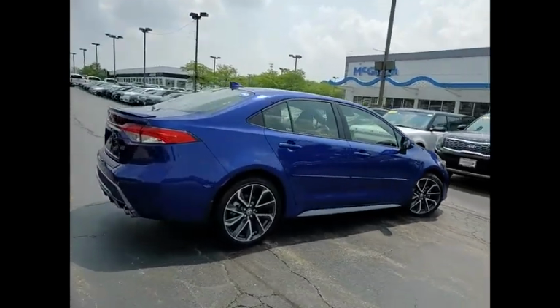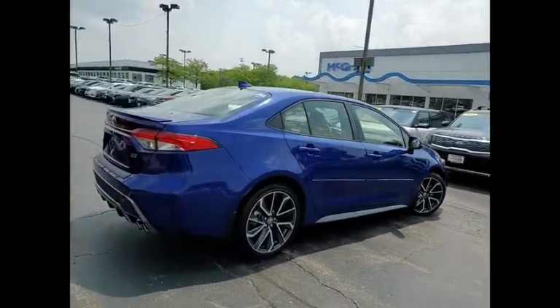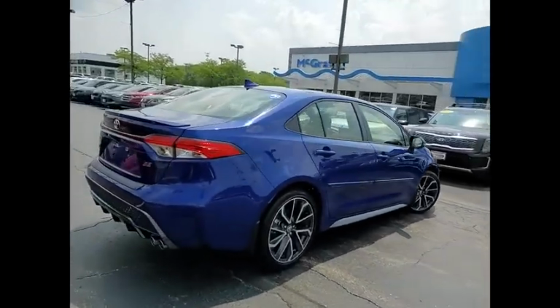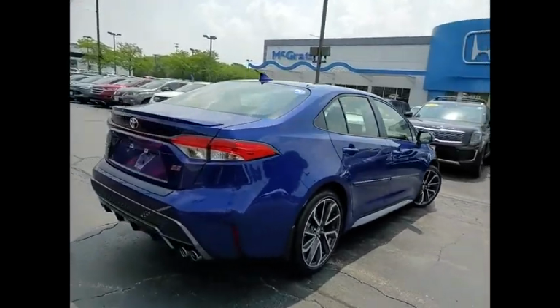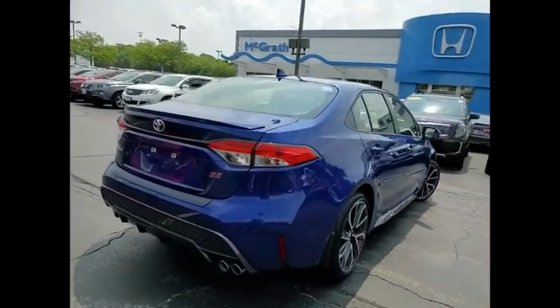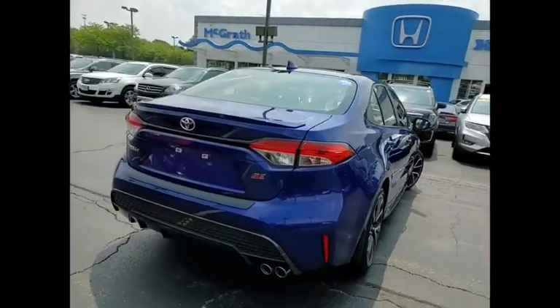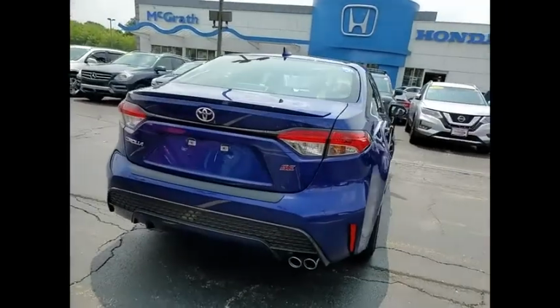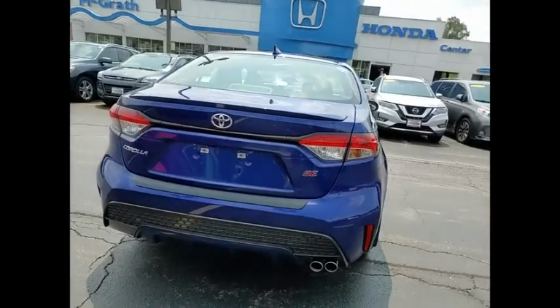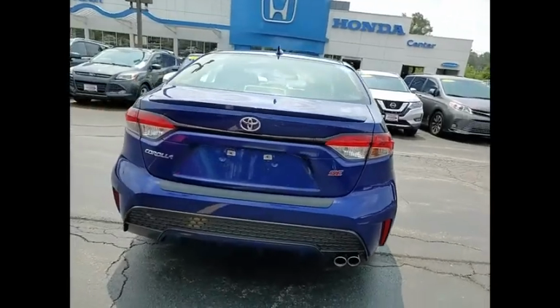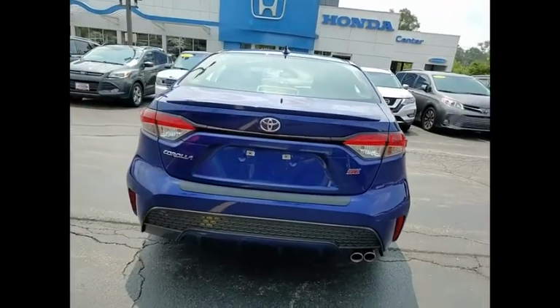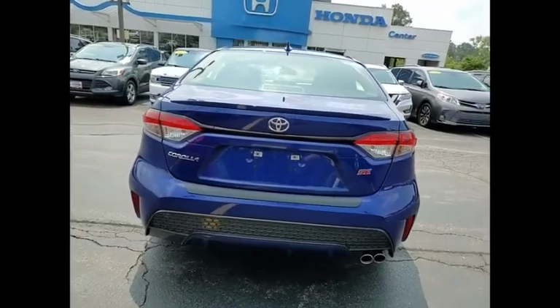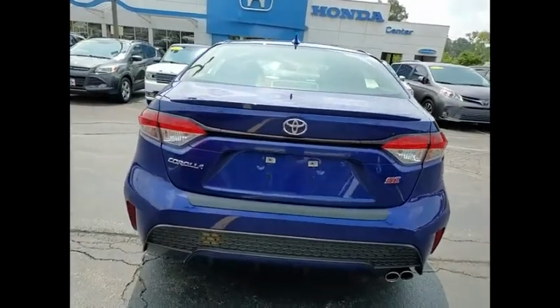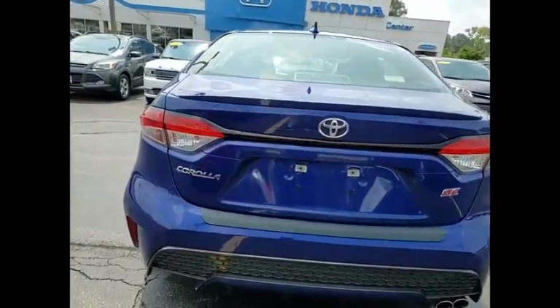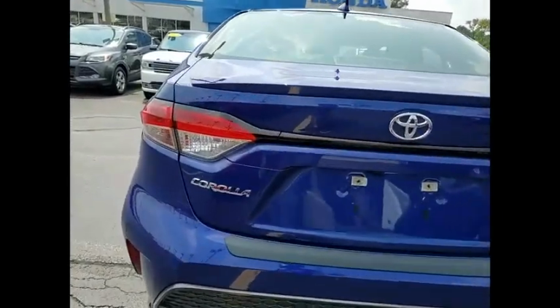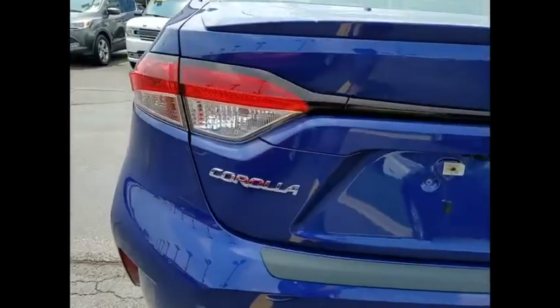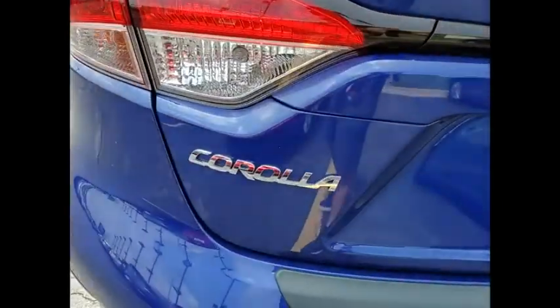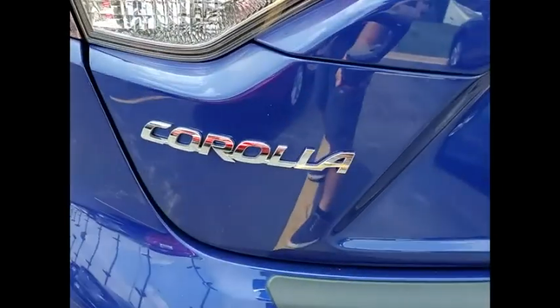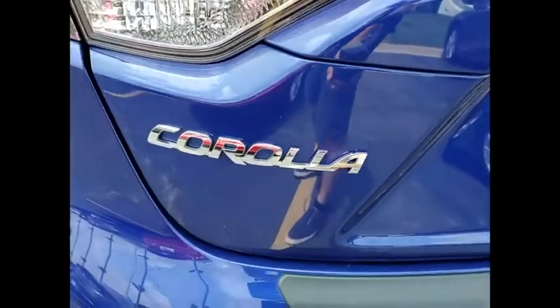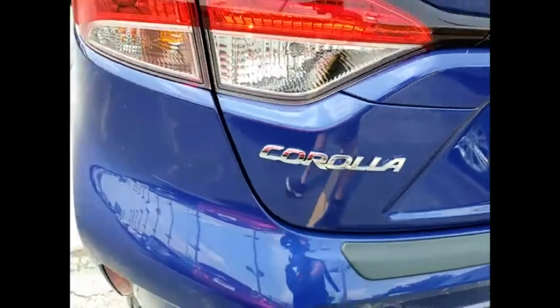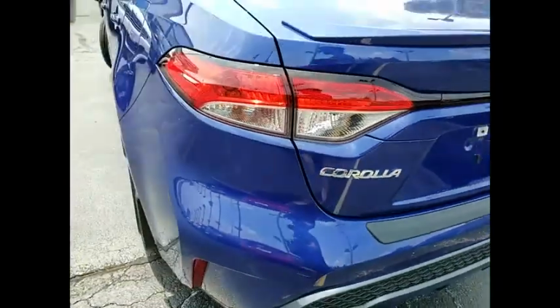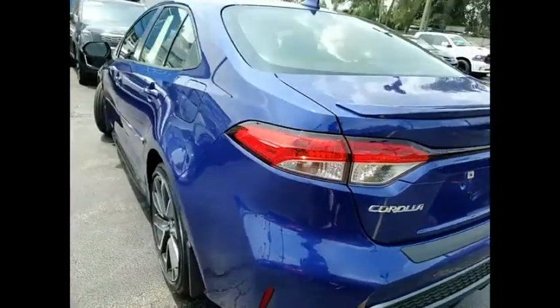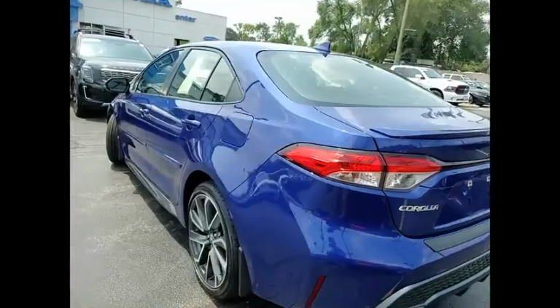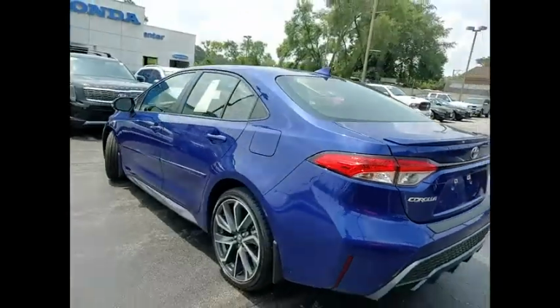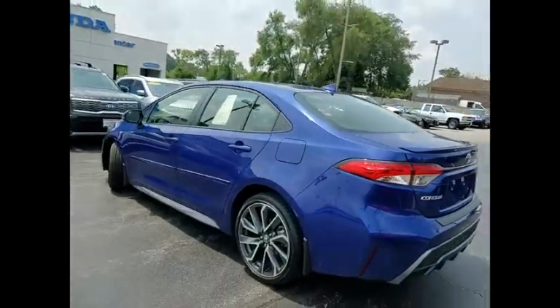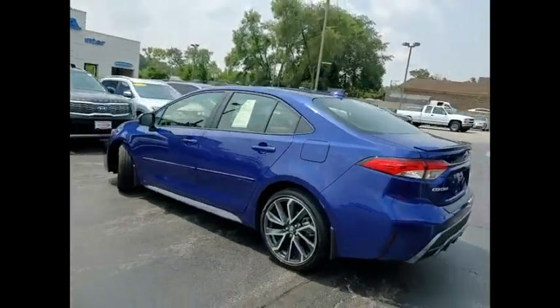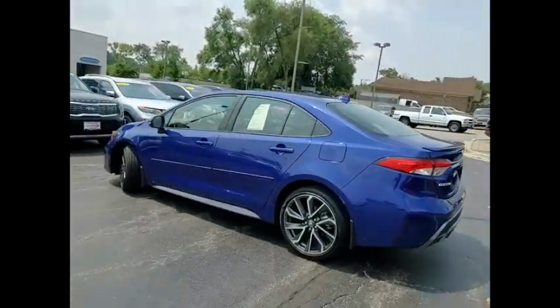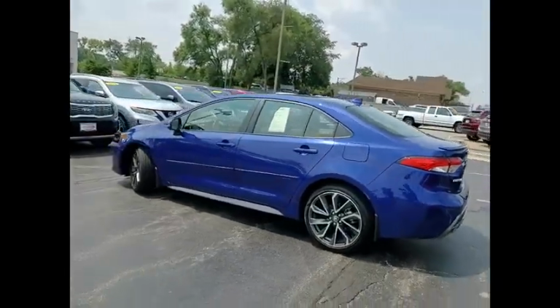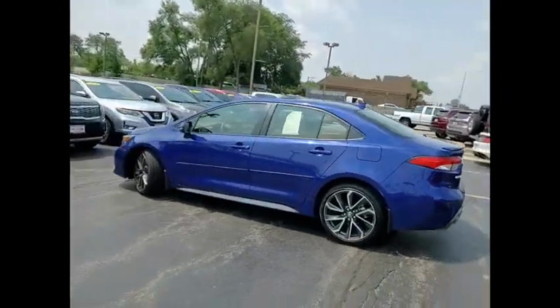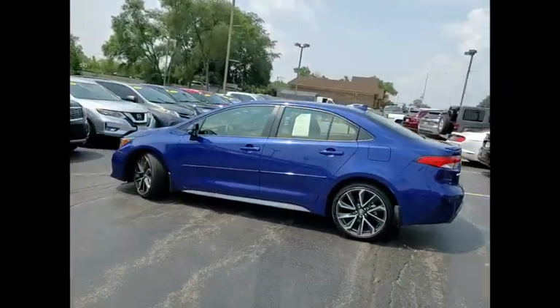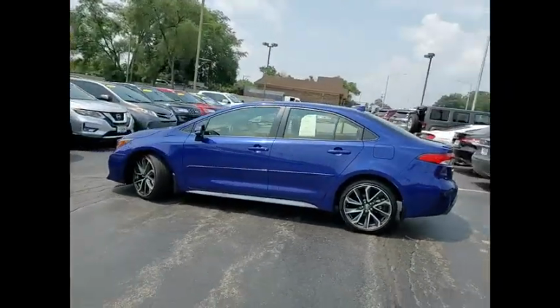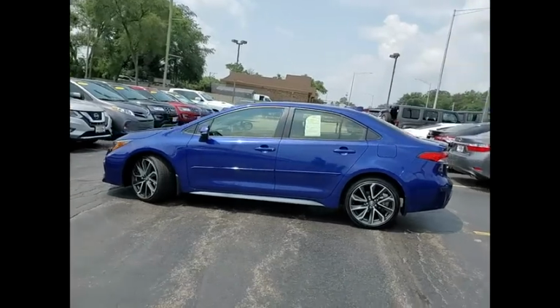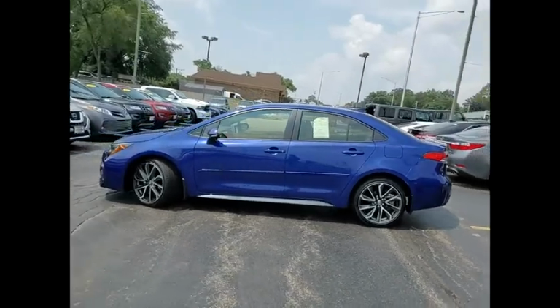Here are some of this vehicle's great options: tire pressure monitor, heated mirrors, aluminum wheels, rear spoiler, brake assist, traction control, stability control, daytime running lights, engine immobilizer, and LED headlights.